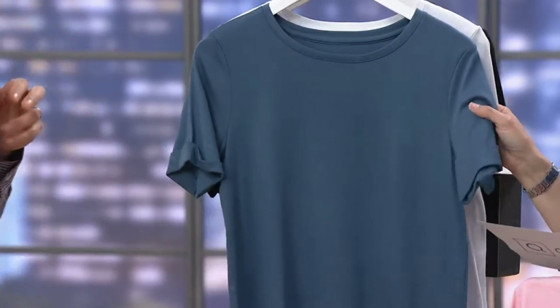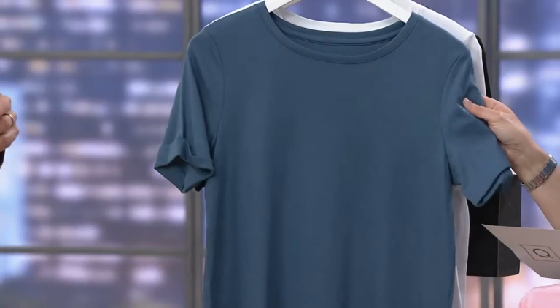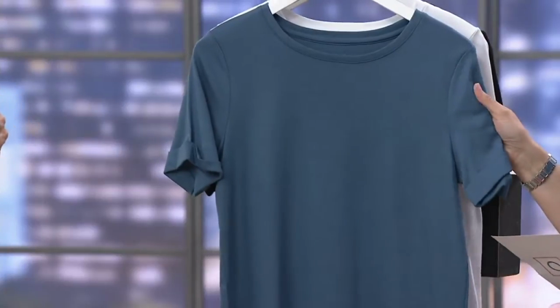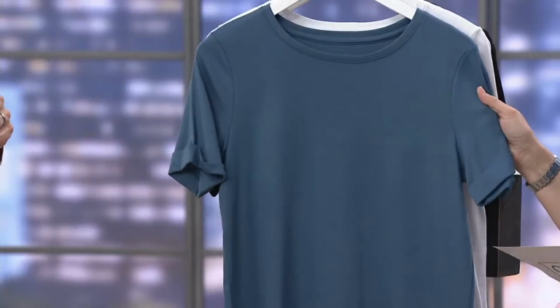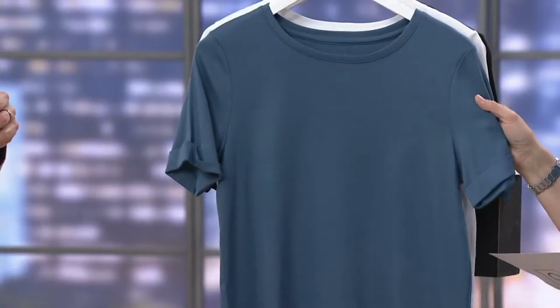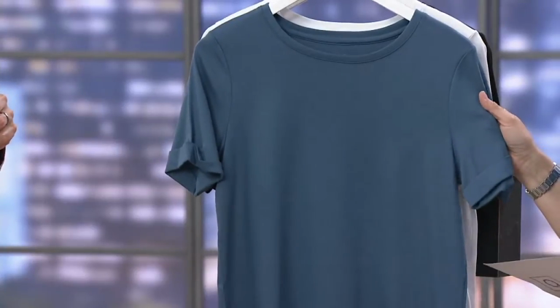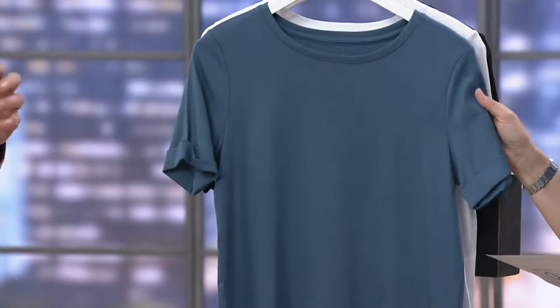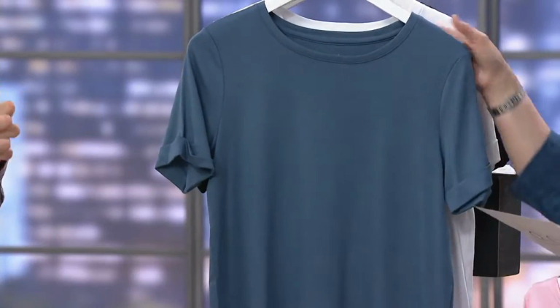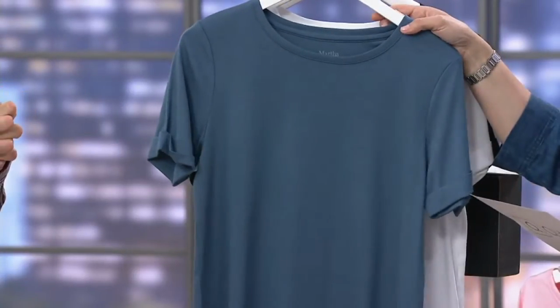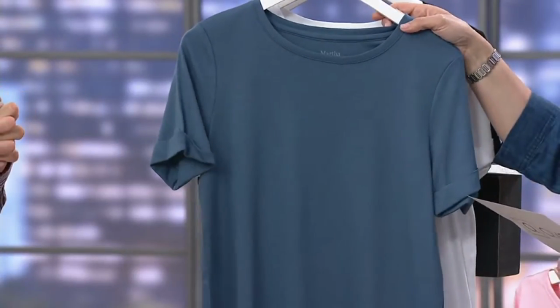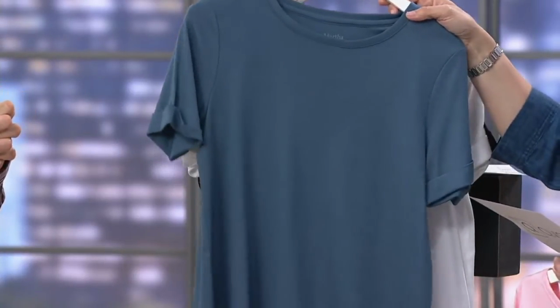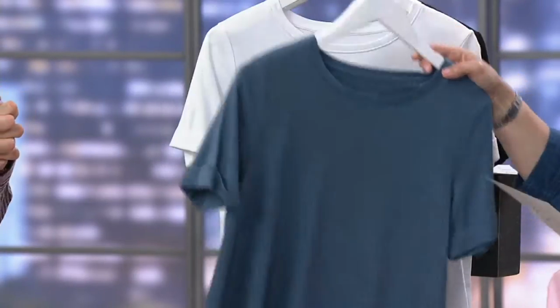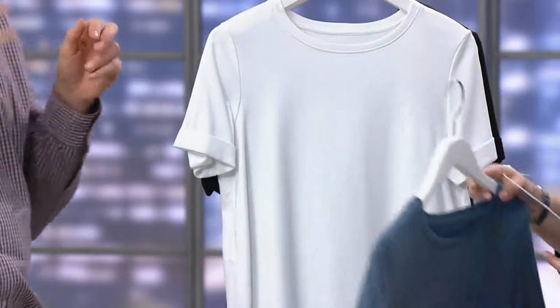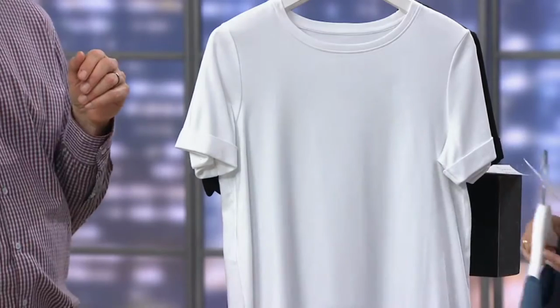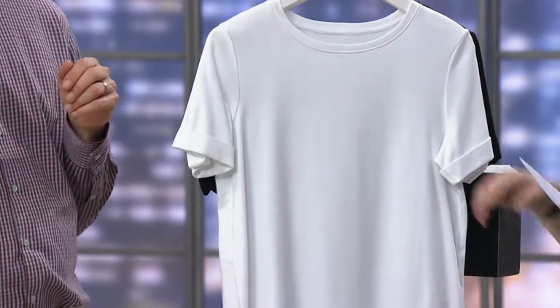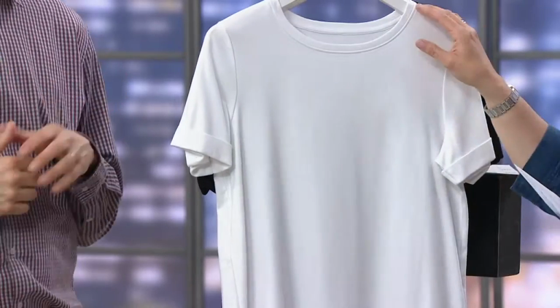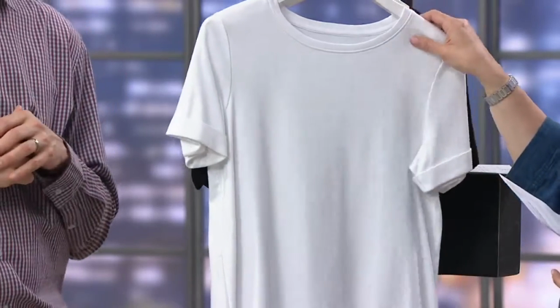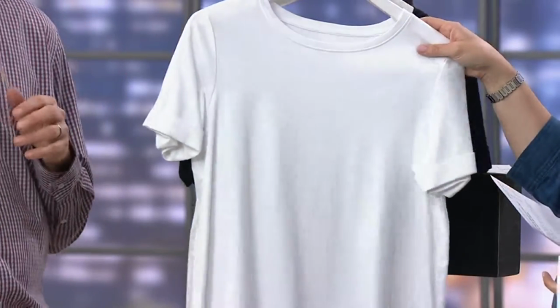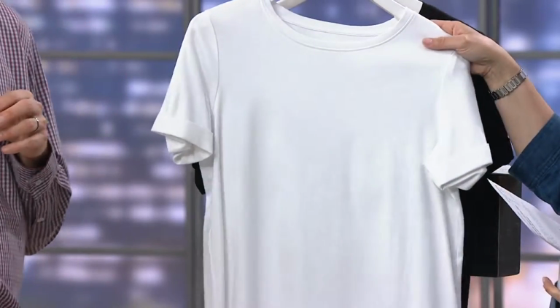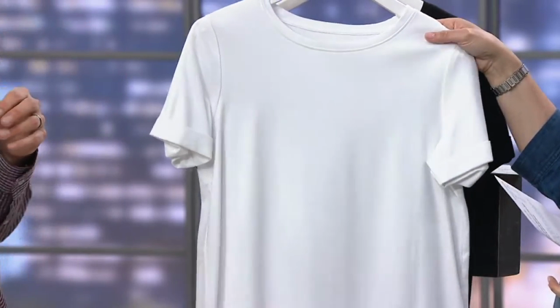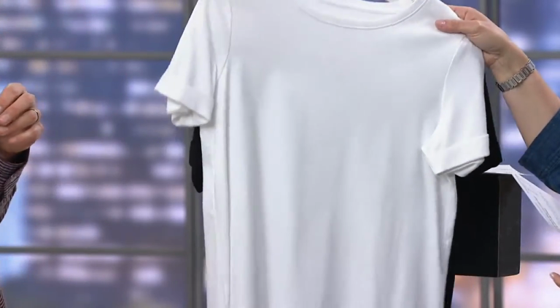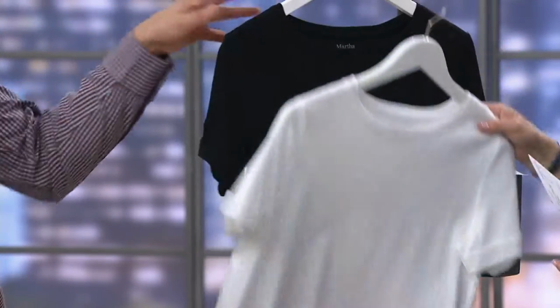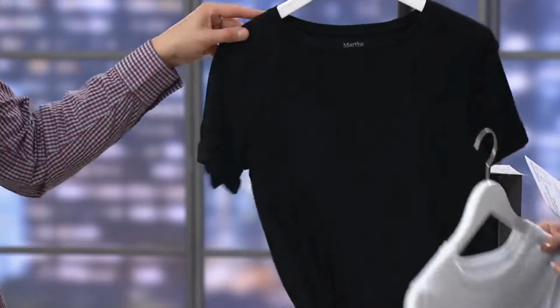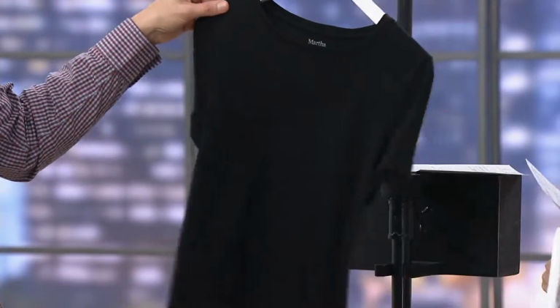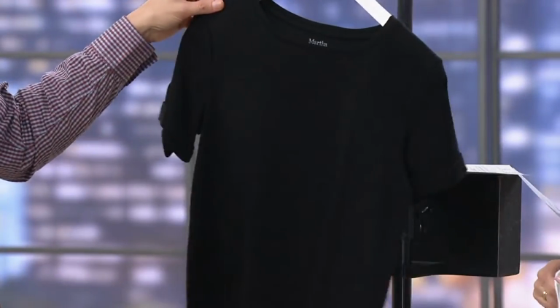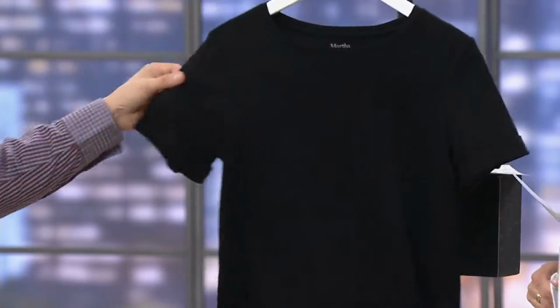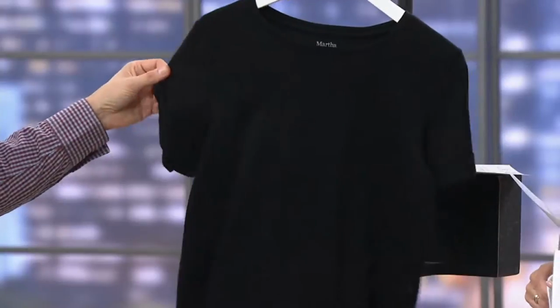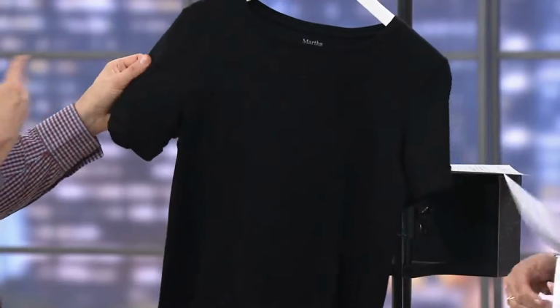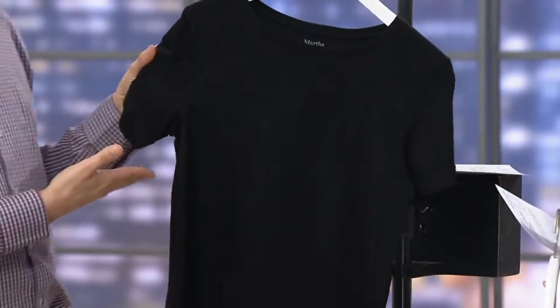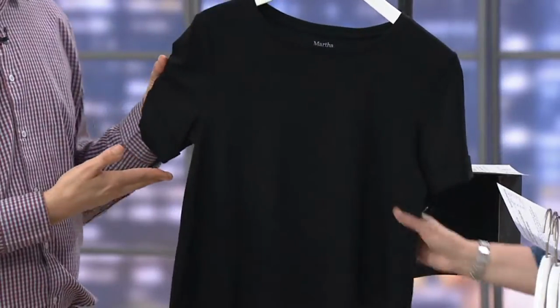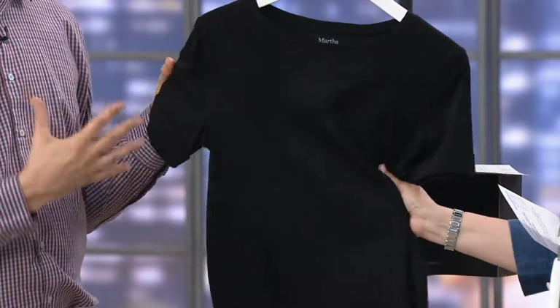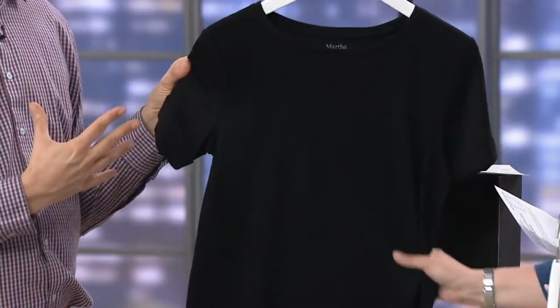Here is French Blue — what a color, so sophisticated. Here is white. Here is black, which I love. This black just screams to me.